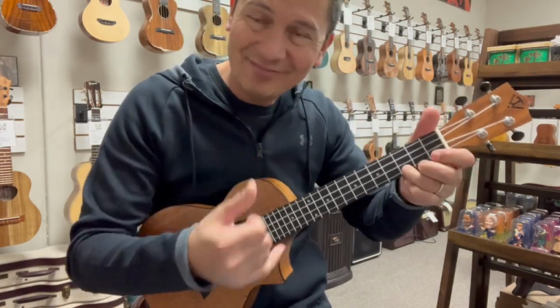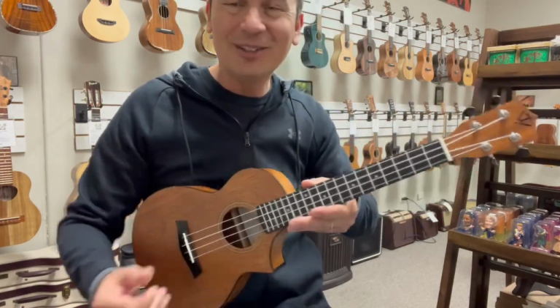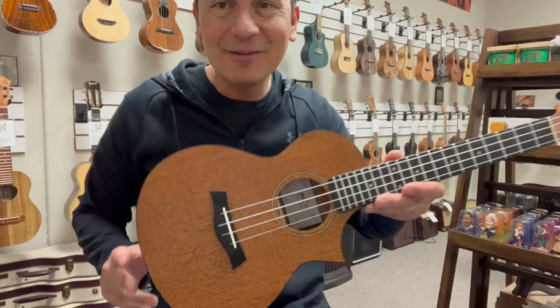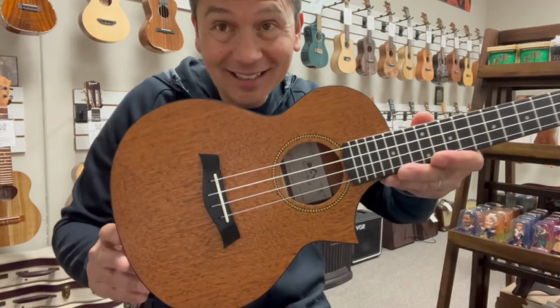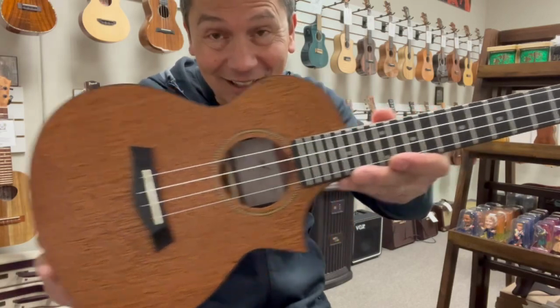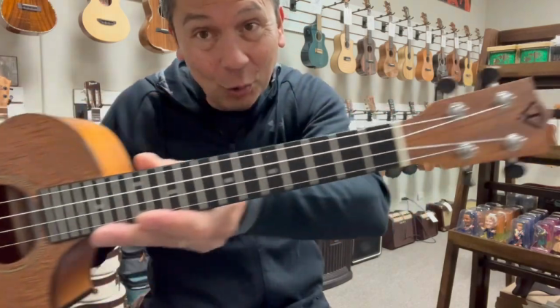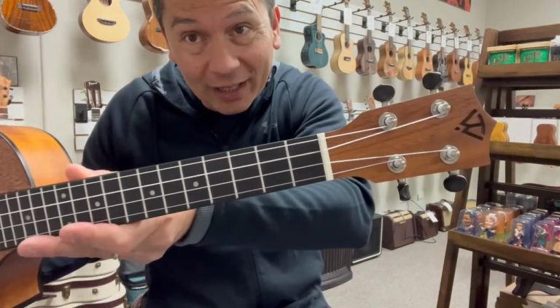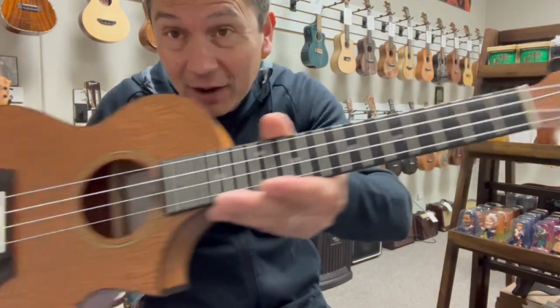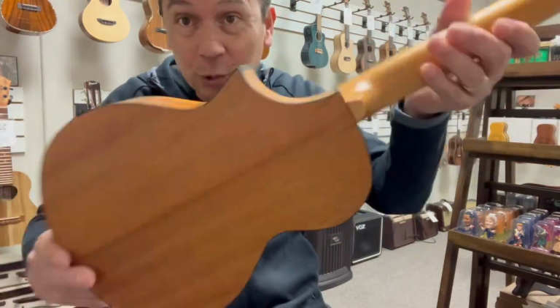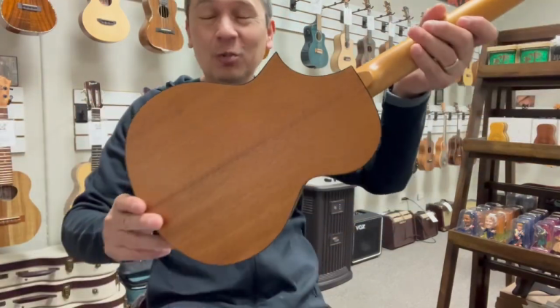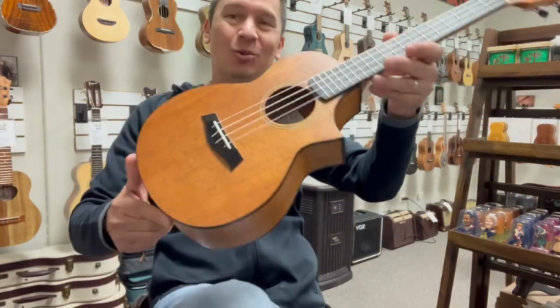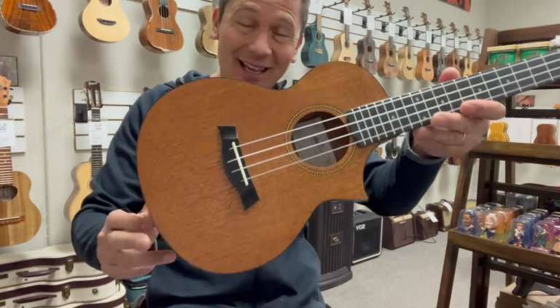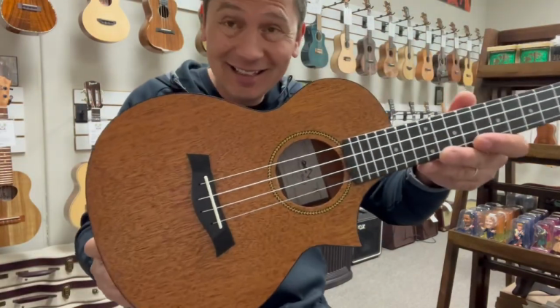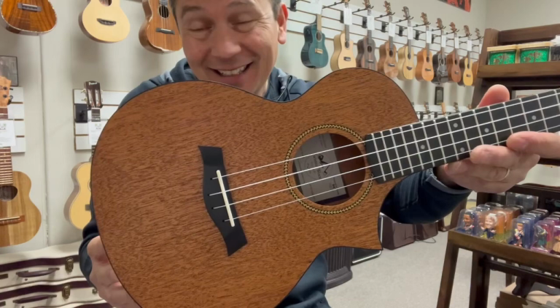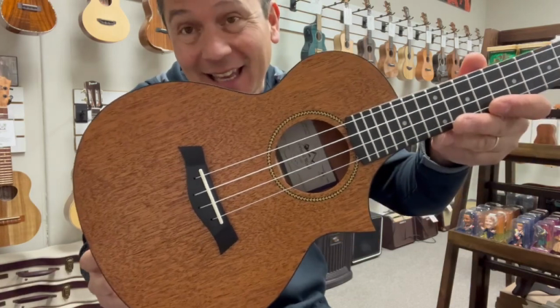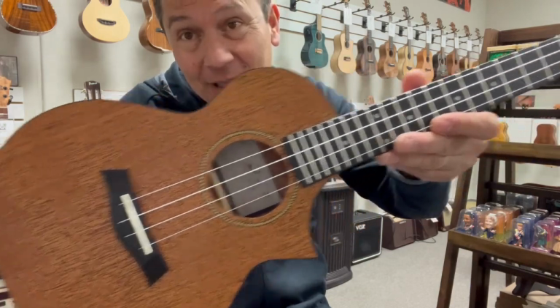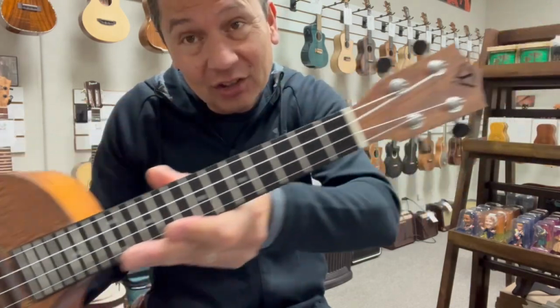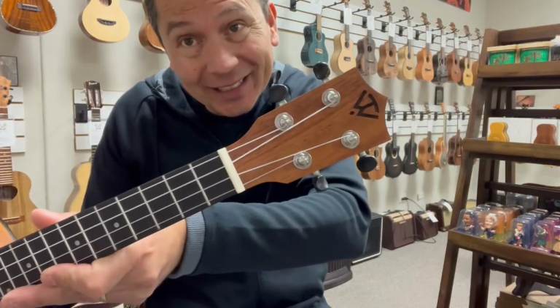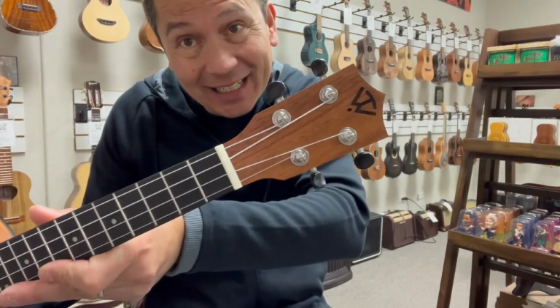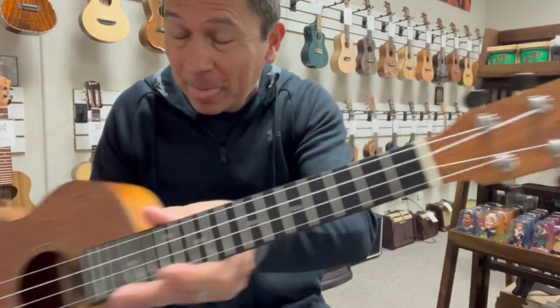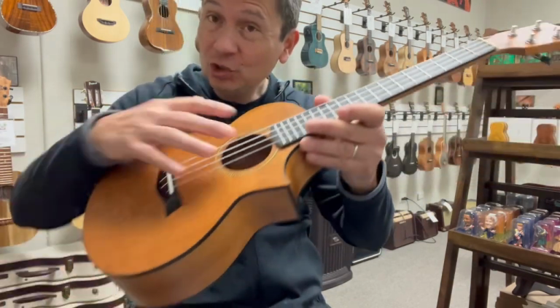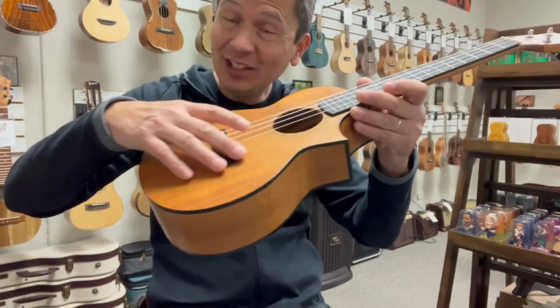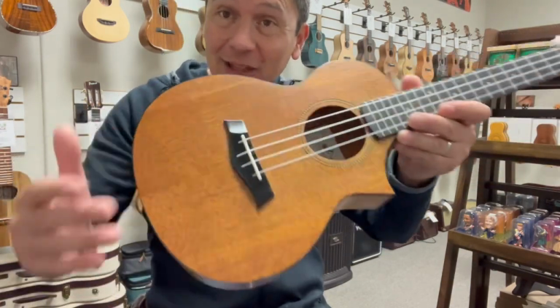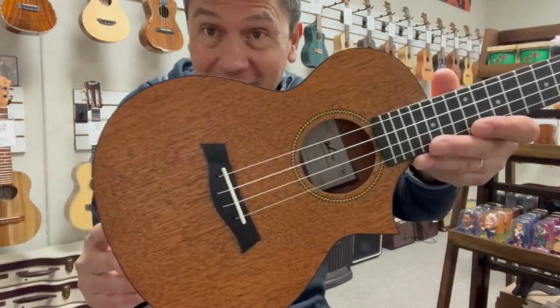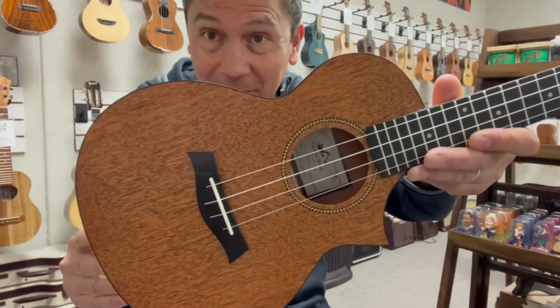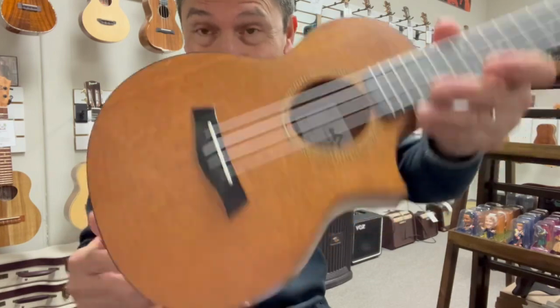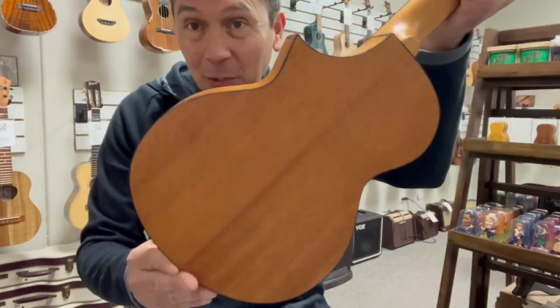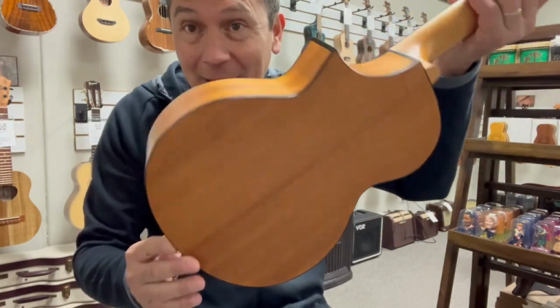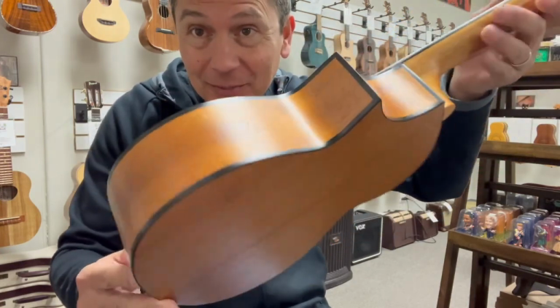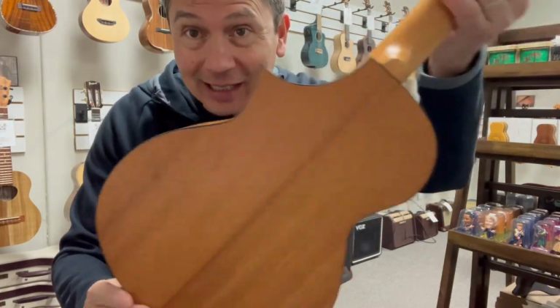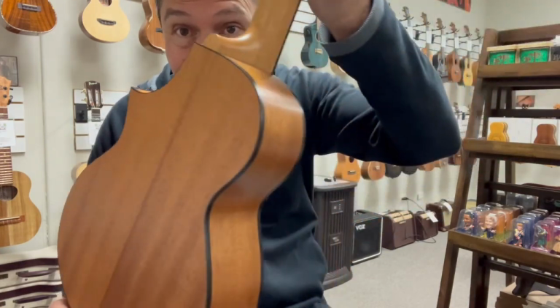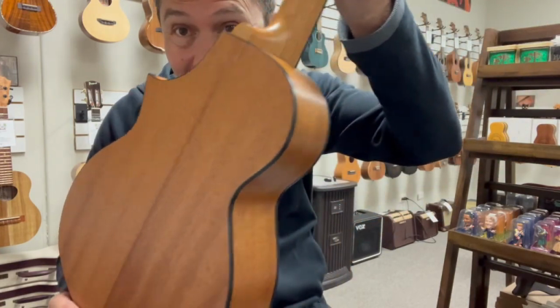What's up, everyone? Look at this cool tenor from Twisted Wood Ukulele. This is the EM600T, which has a solid mahogany top with laminated mahogany back and sides.